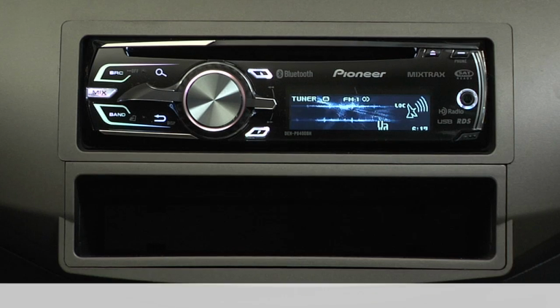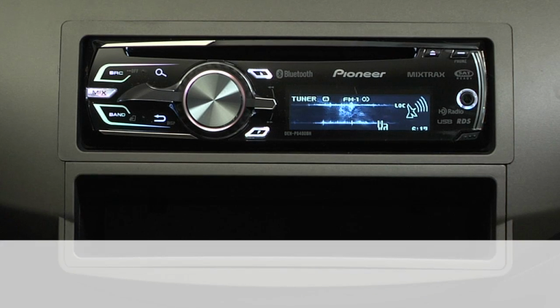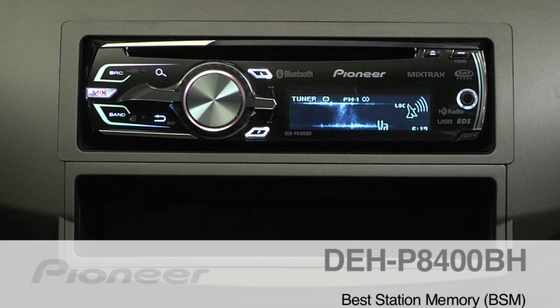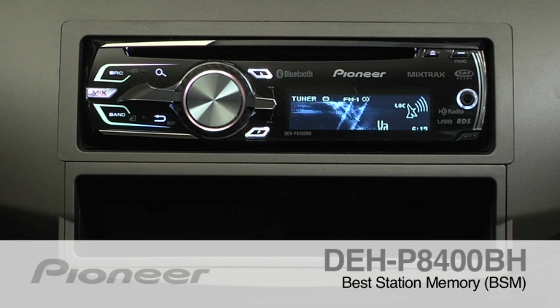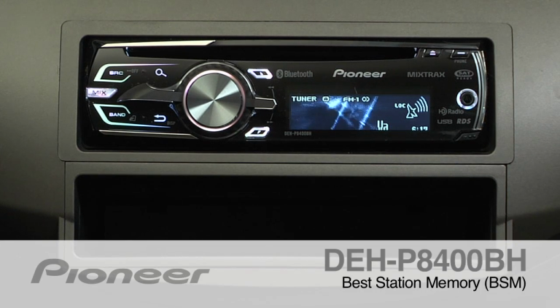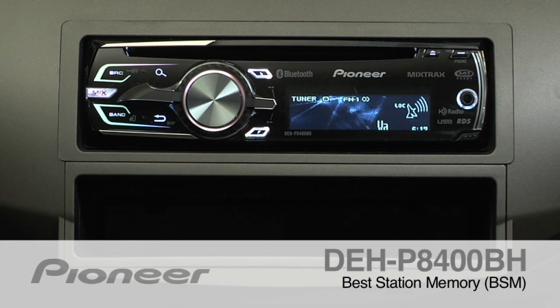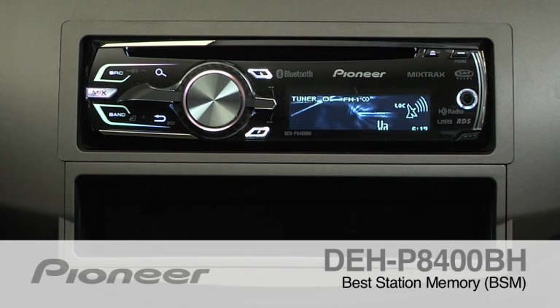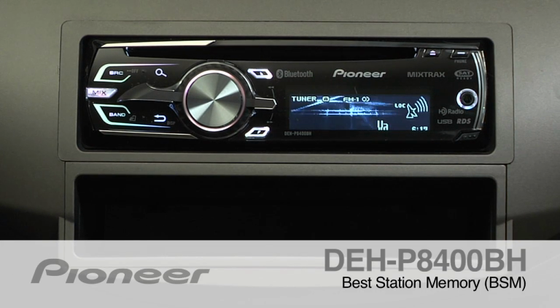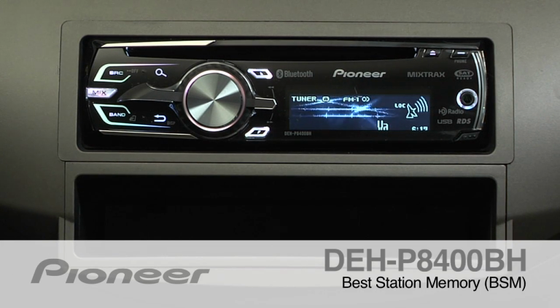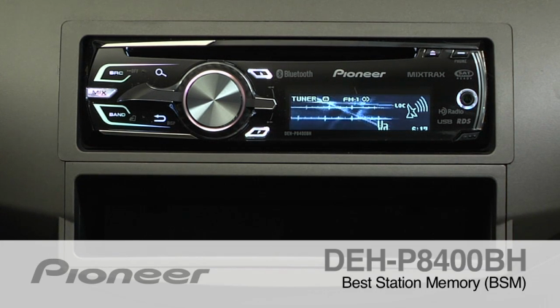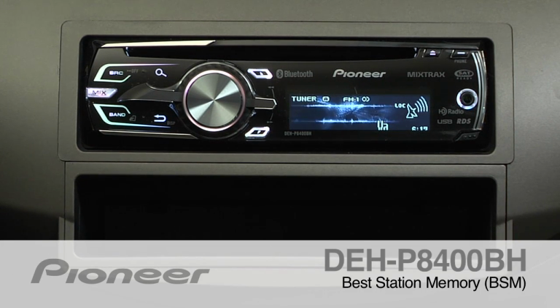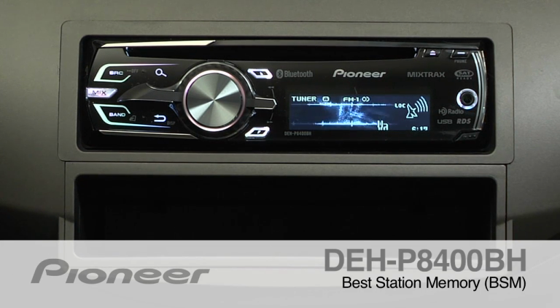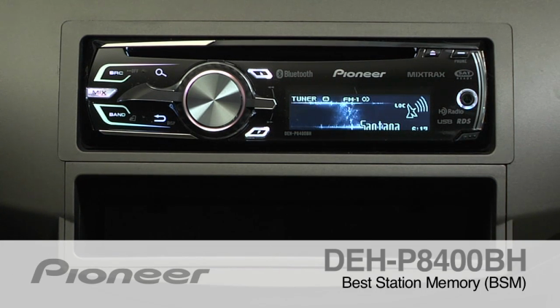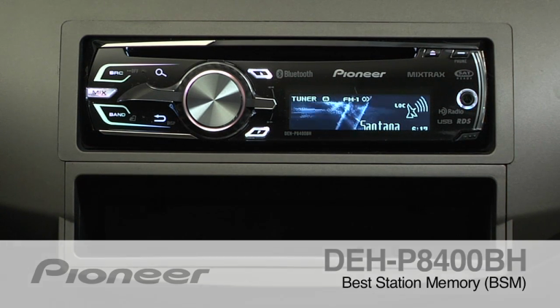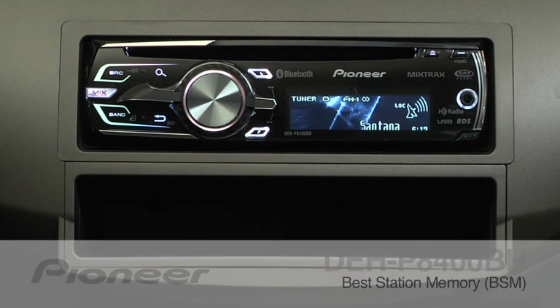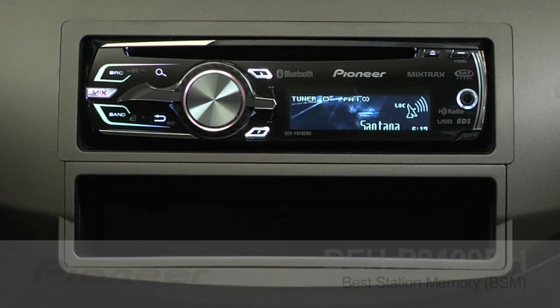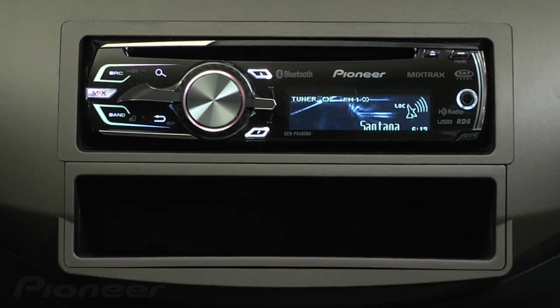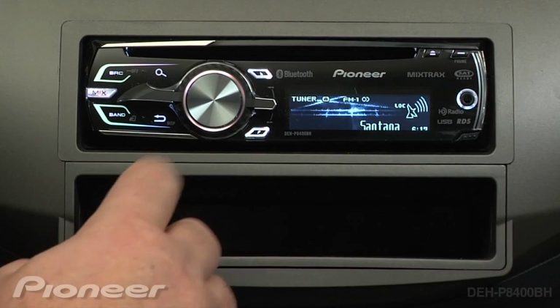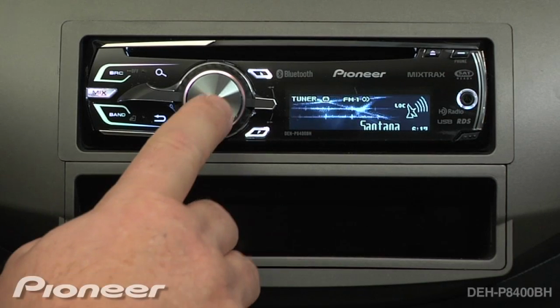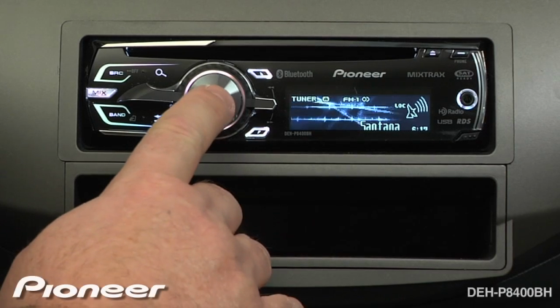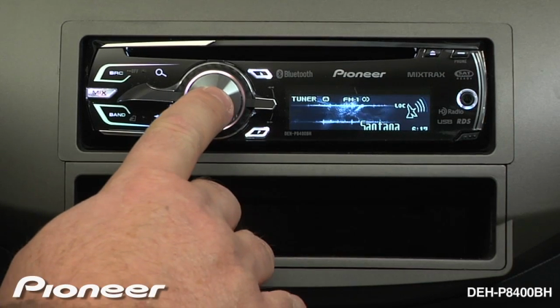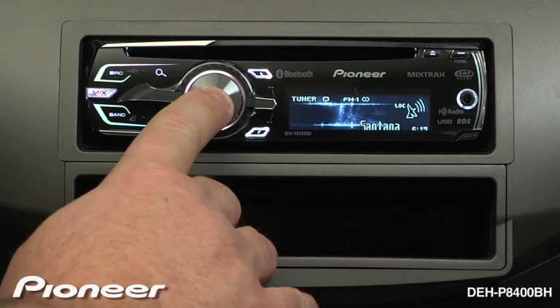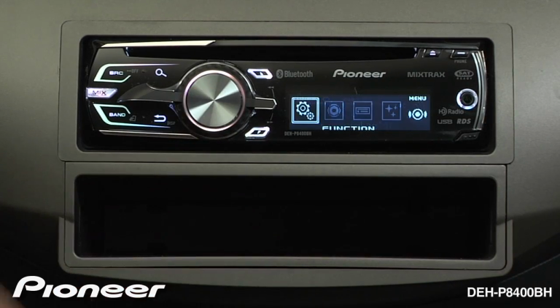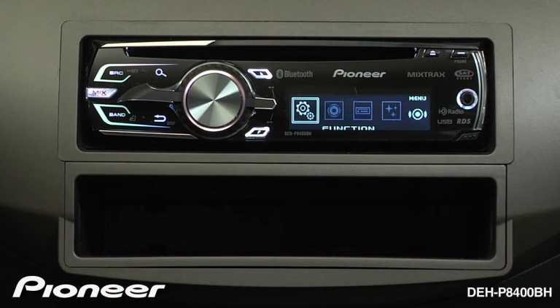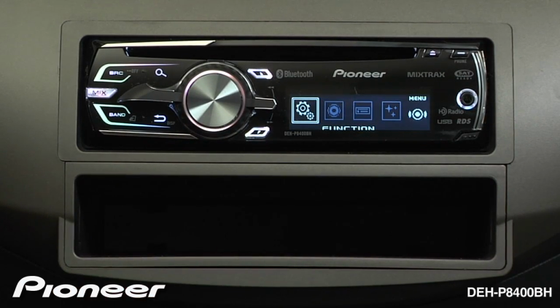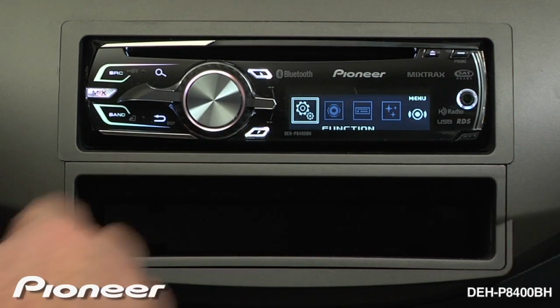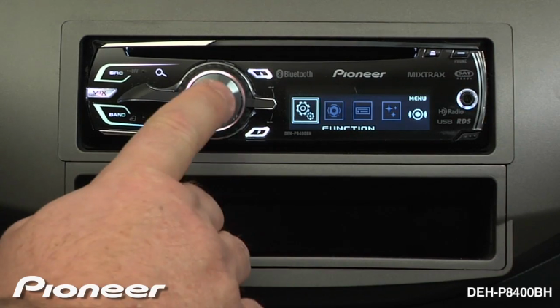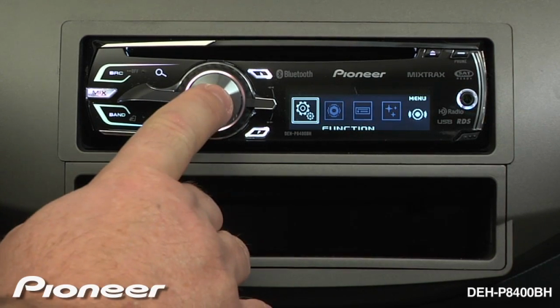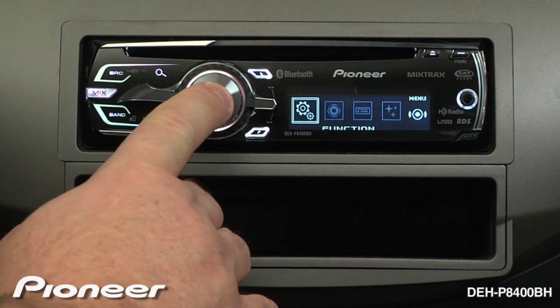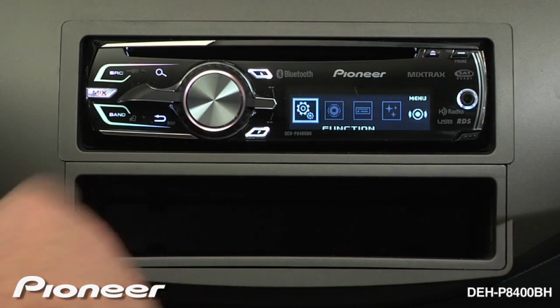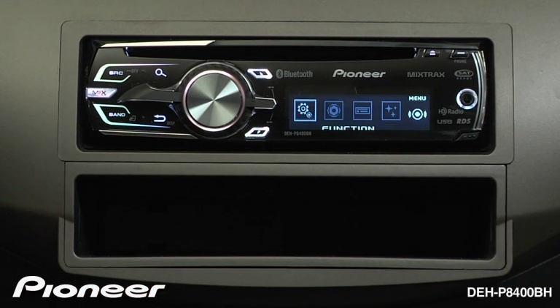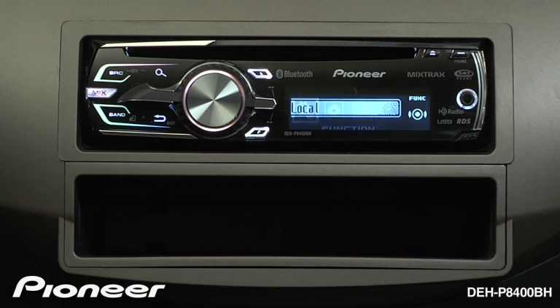To activate the Best Station Memory function on the DEHP8400BH, from the tuner section press in on the volume control to enter the function menu.